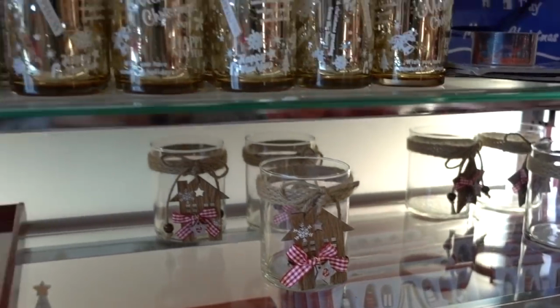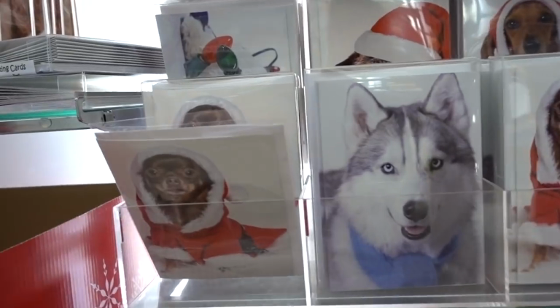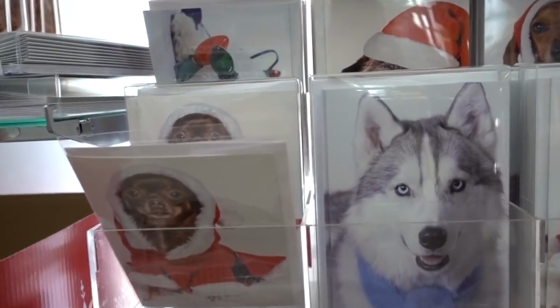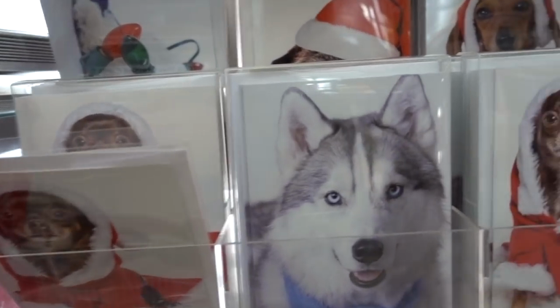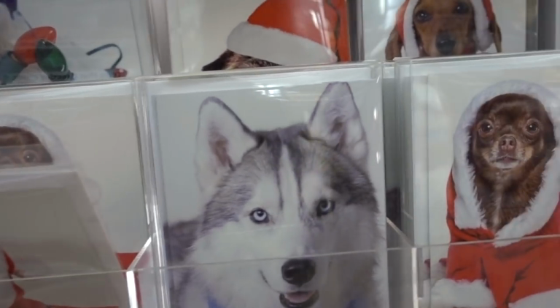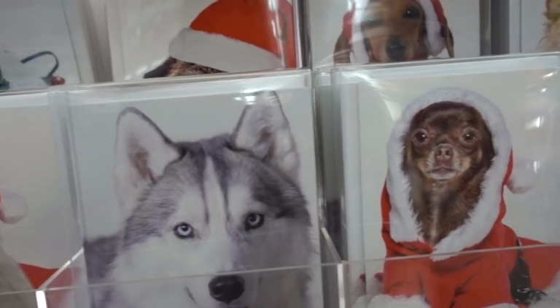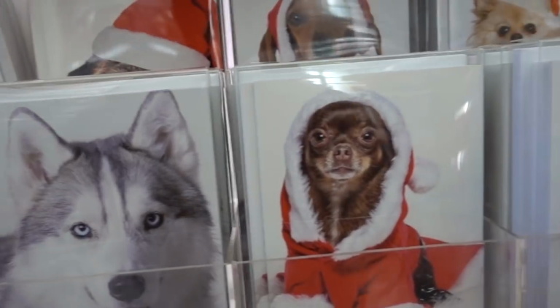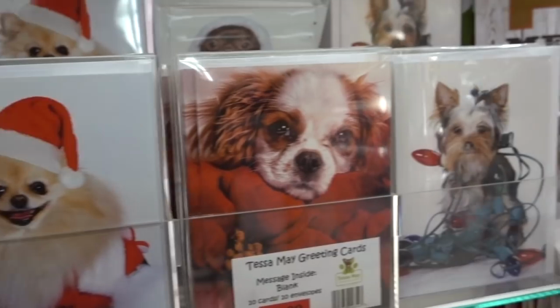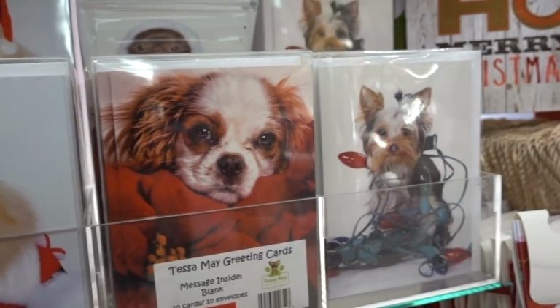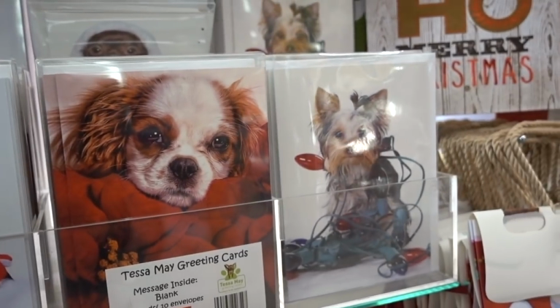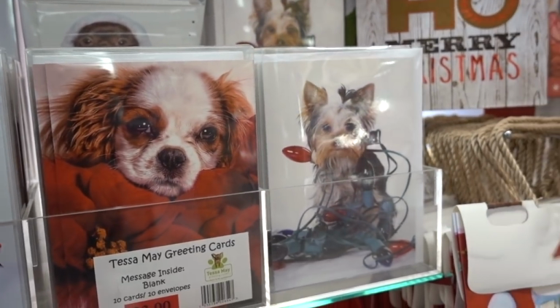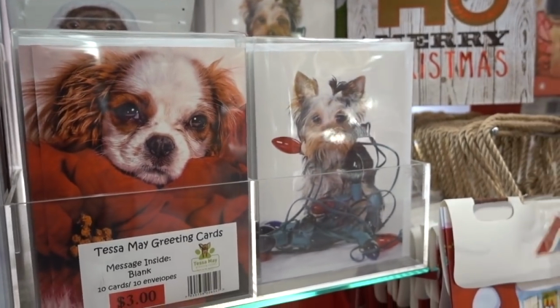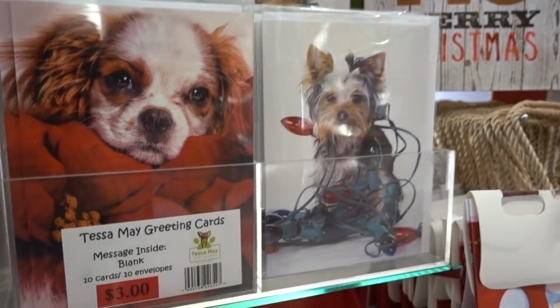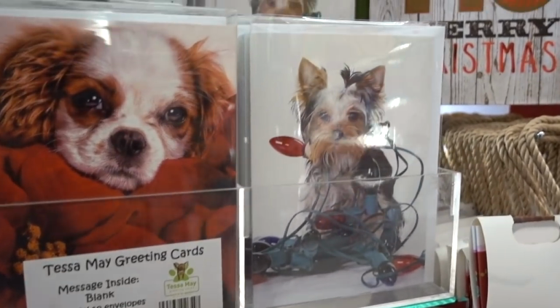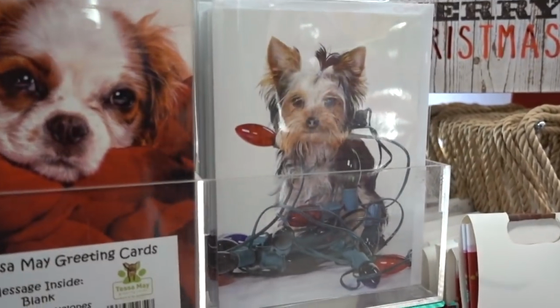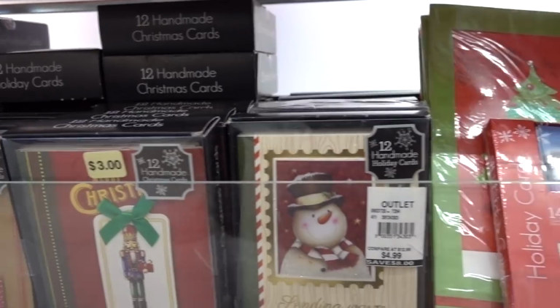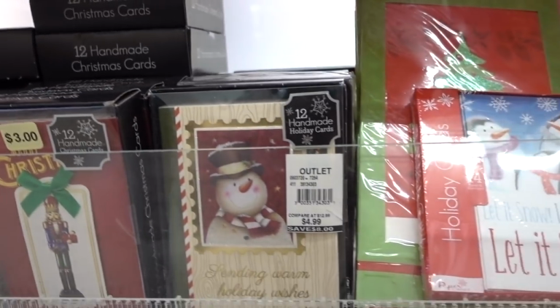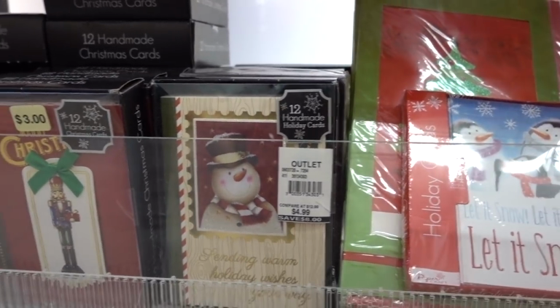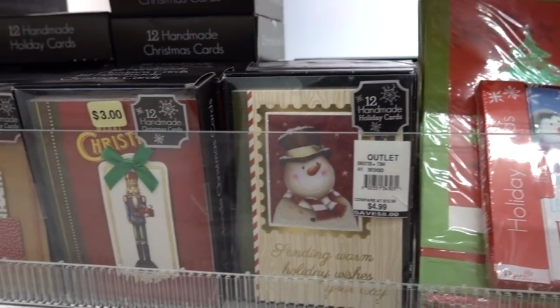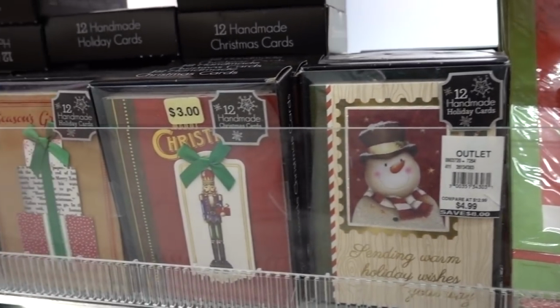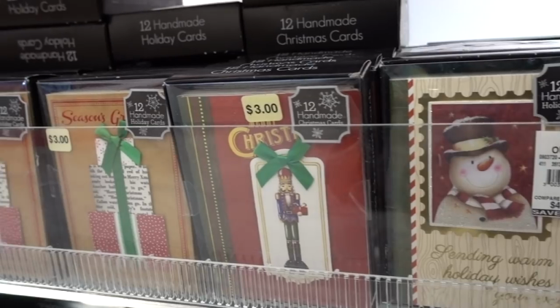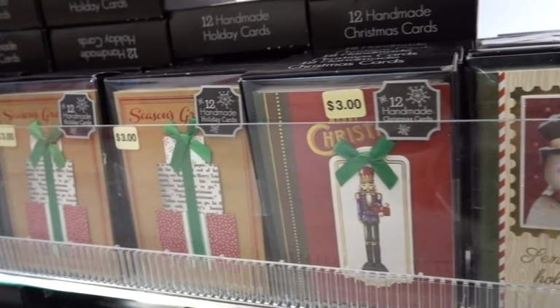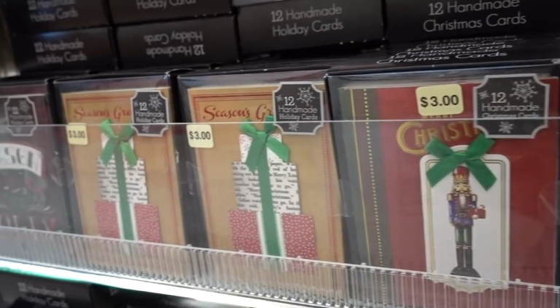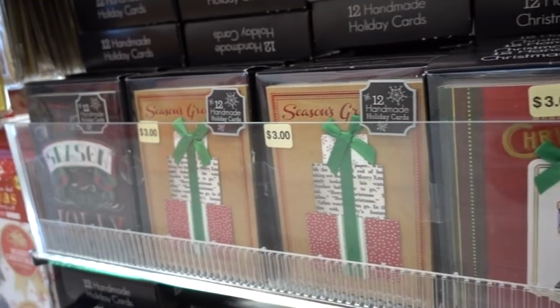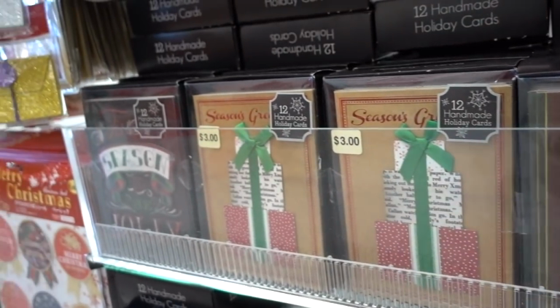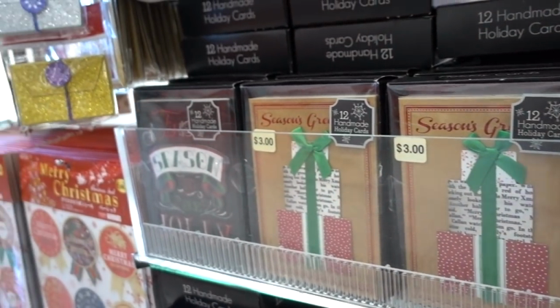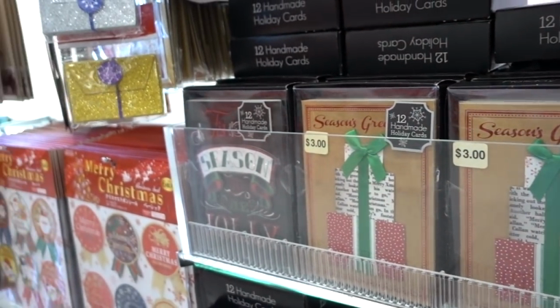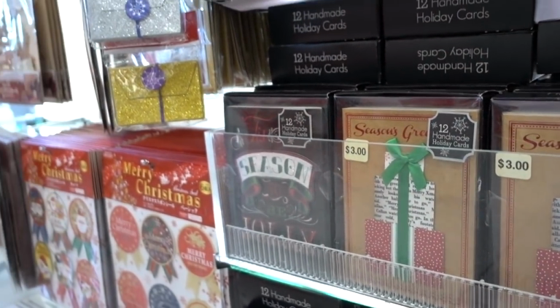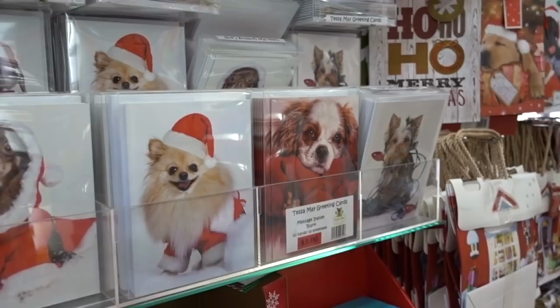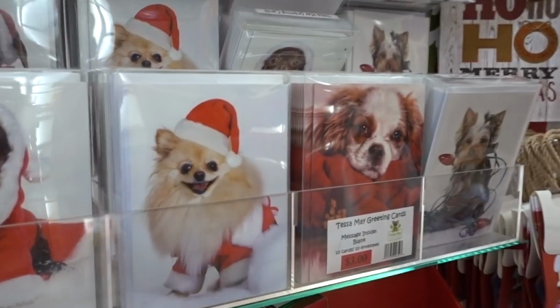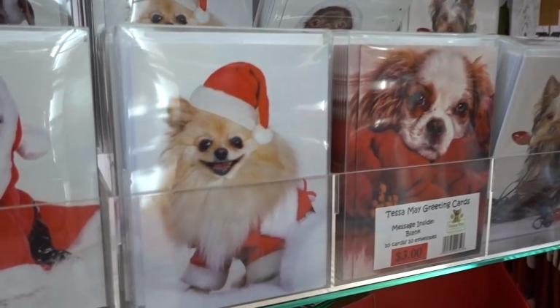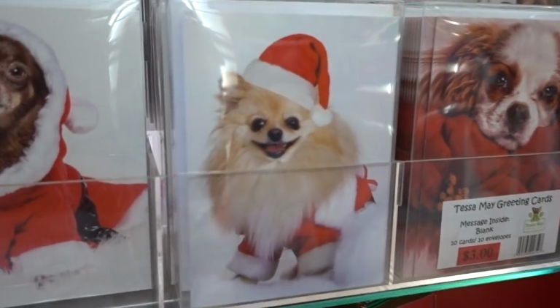They also have a cute variety of holiday cards. Oh, that is so cute. They have more holiday cards and they vary in price — these are $3 each. I think these are so adorable.